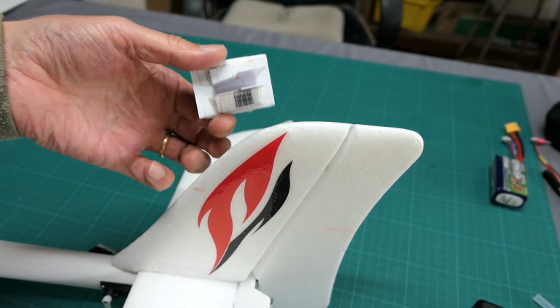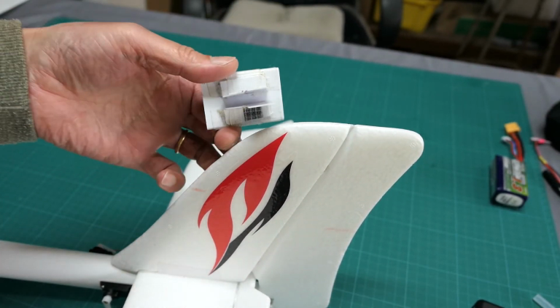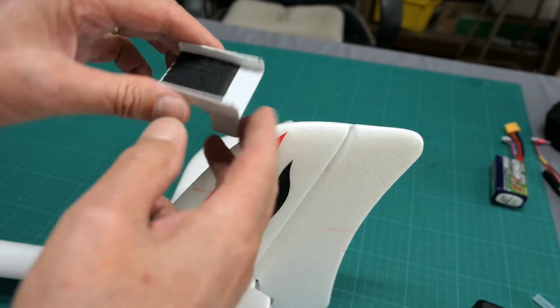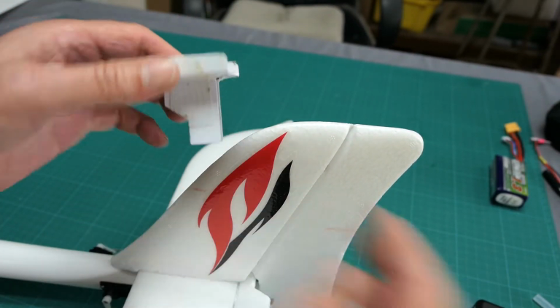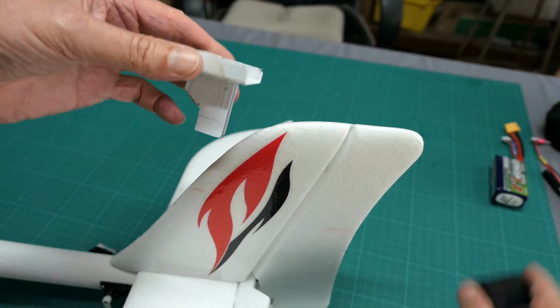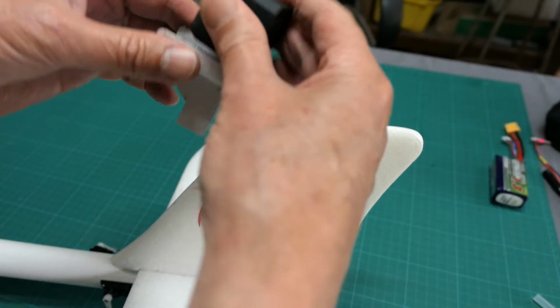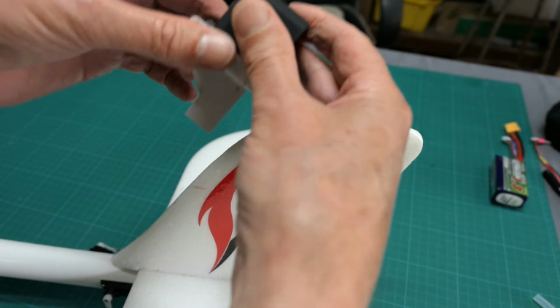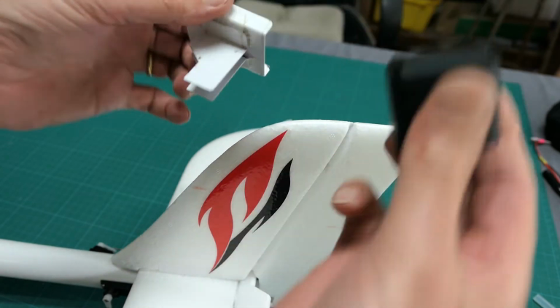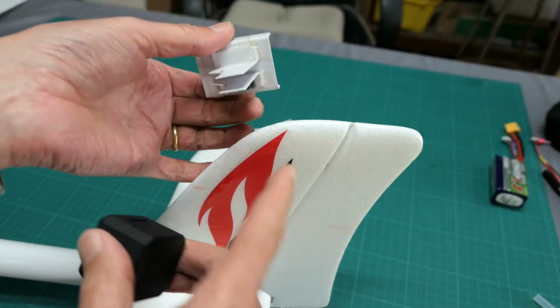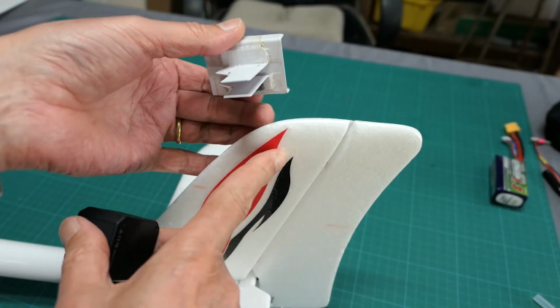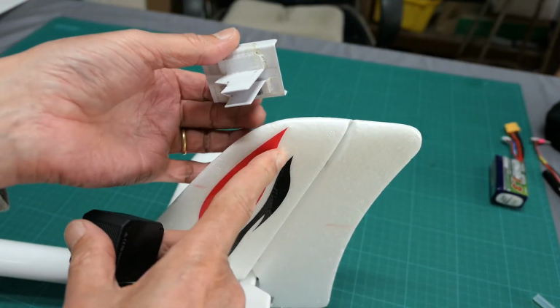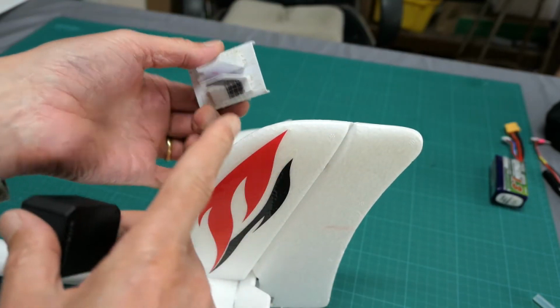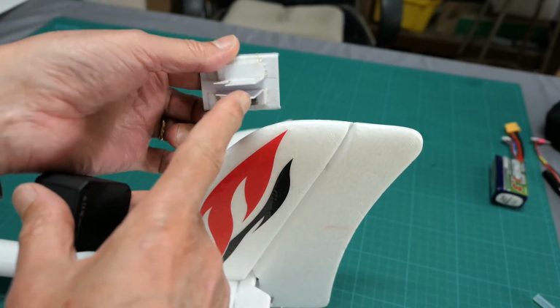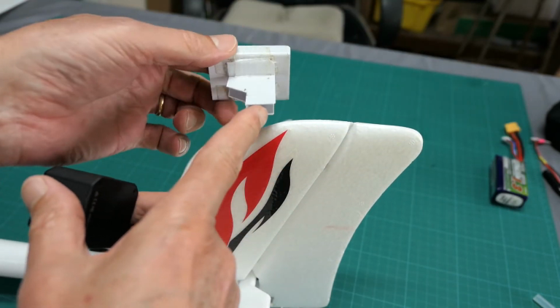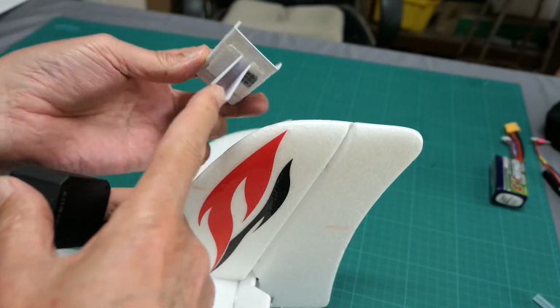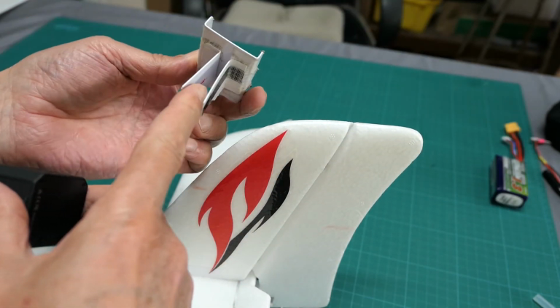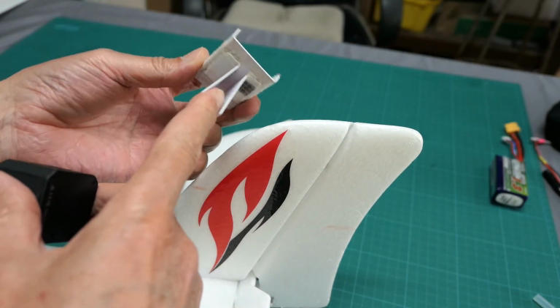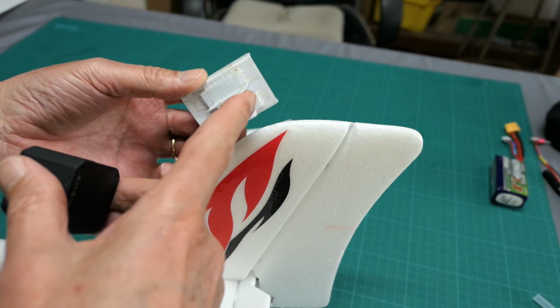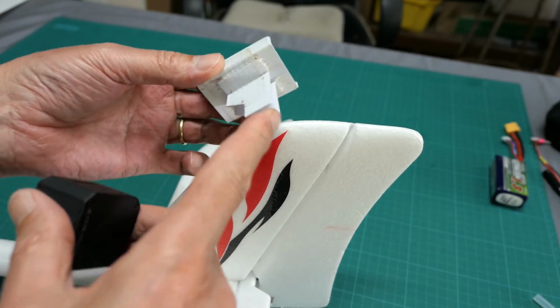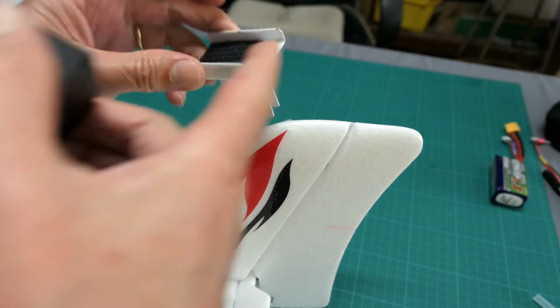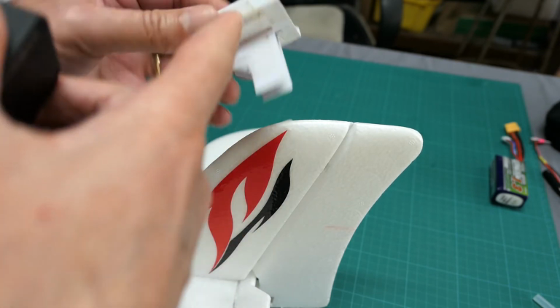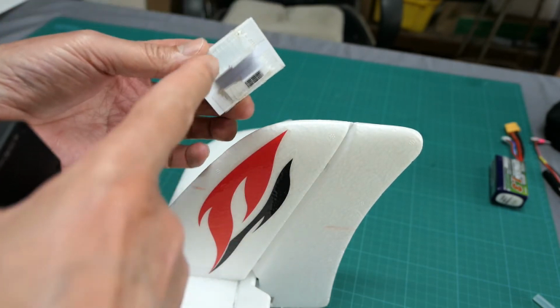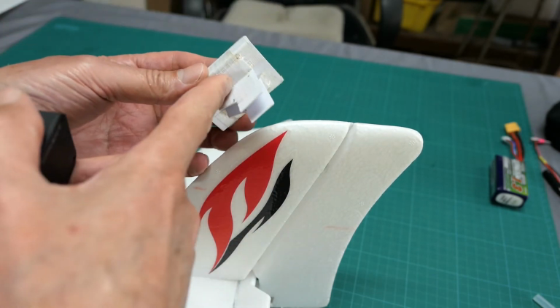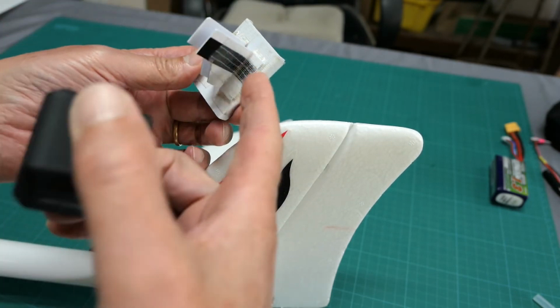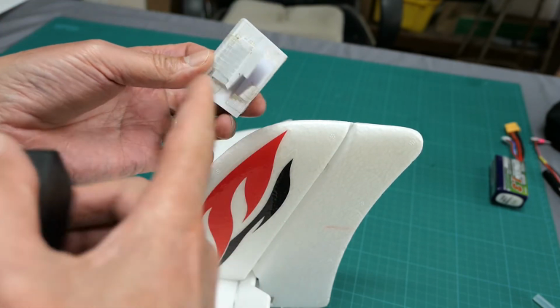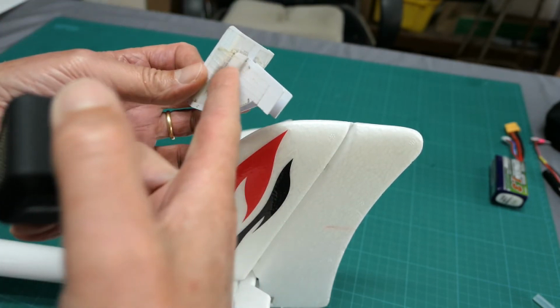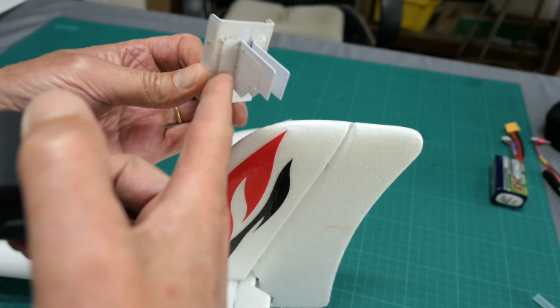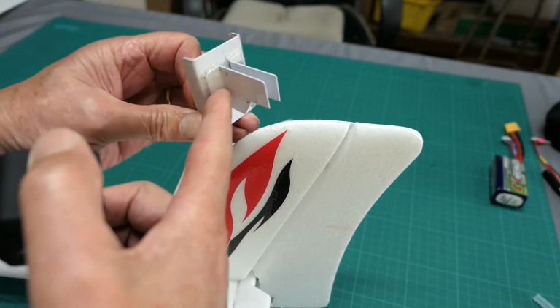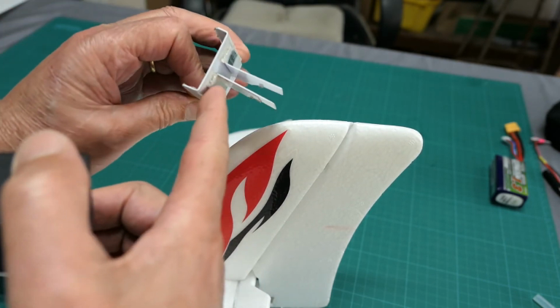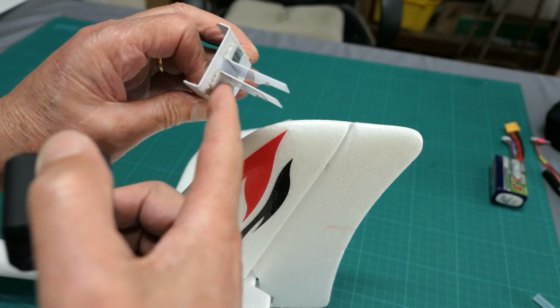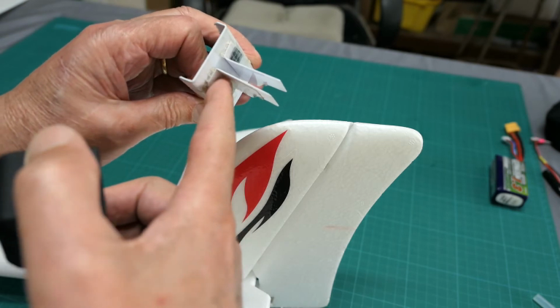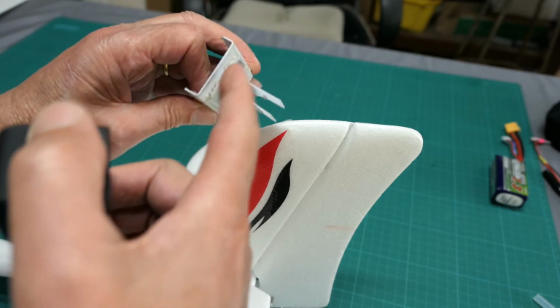This is the mount I used to mount the Runcam 5 on the tail of the Phoenix. It's just ID card plastic, bent up into a U-shape with a couple of legs. They're just bent over and double-sided taped on.